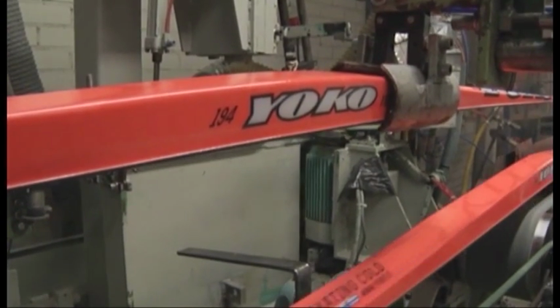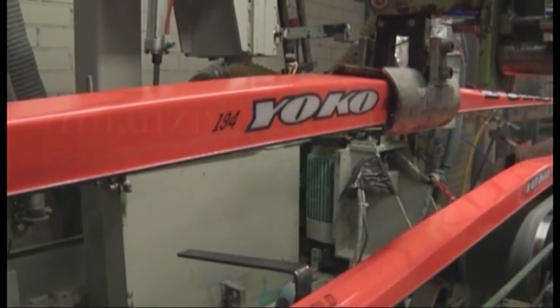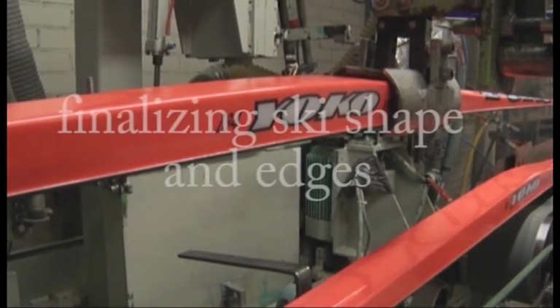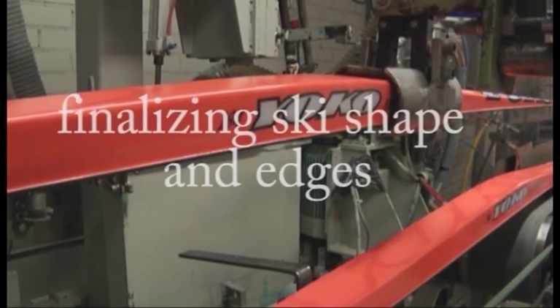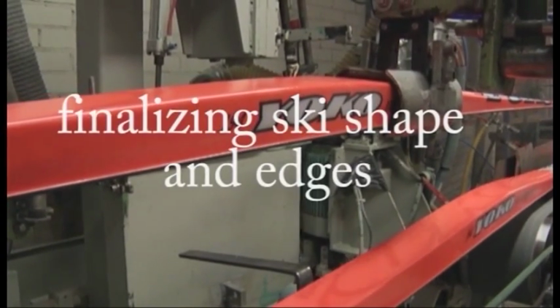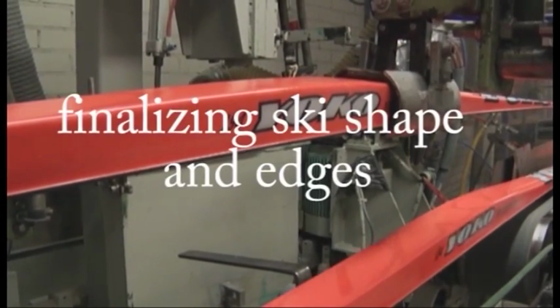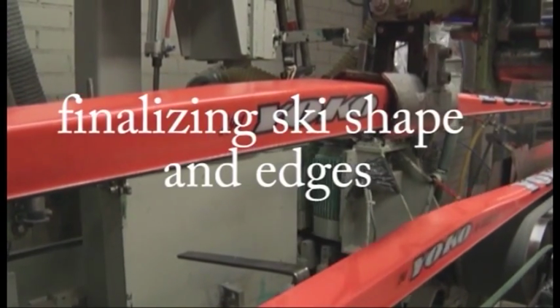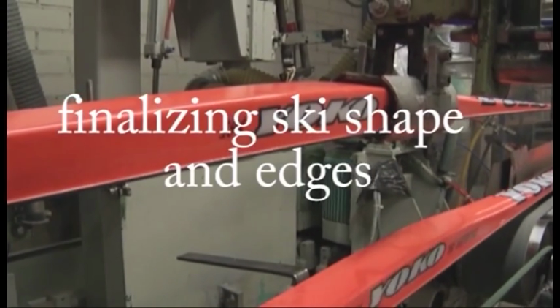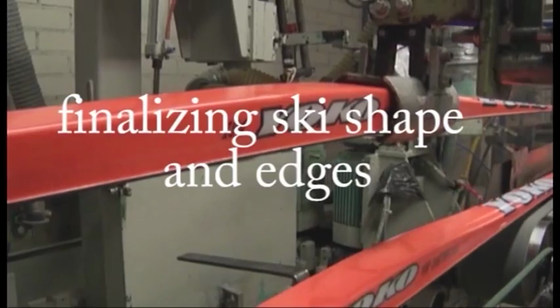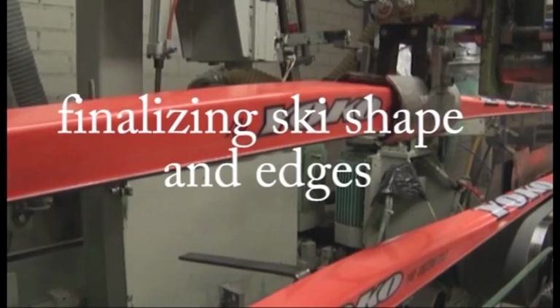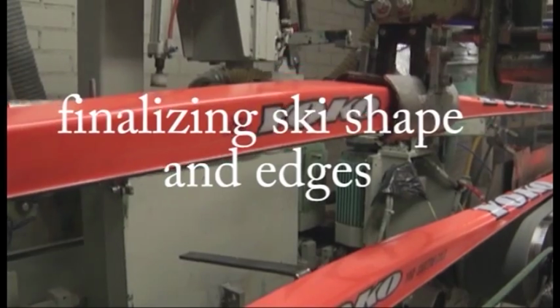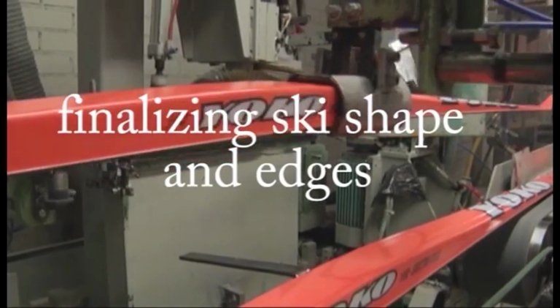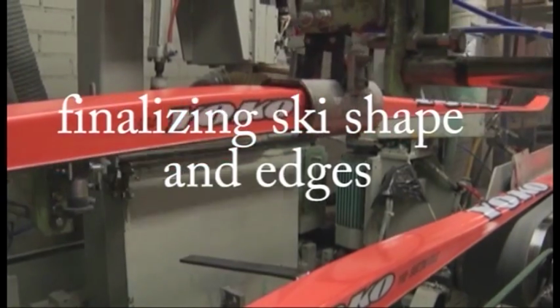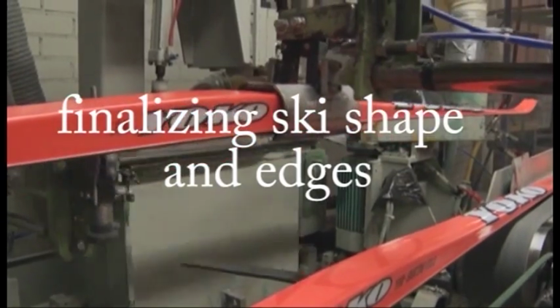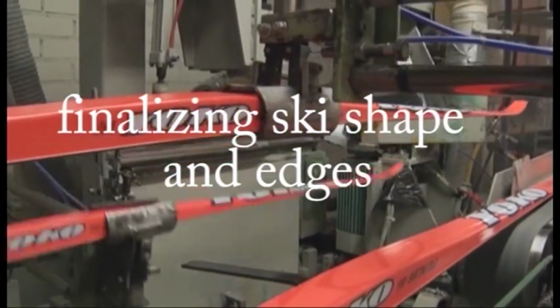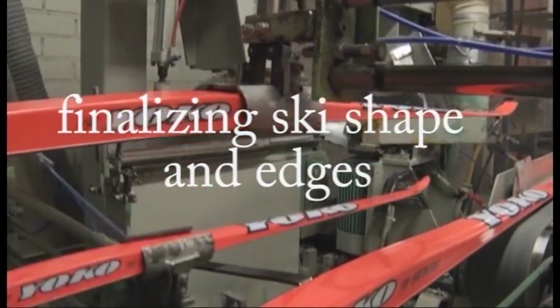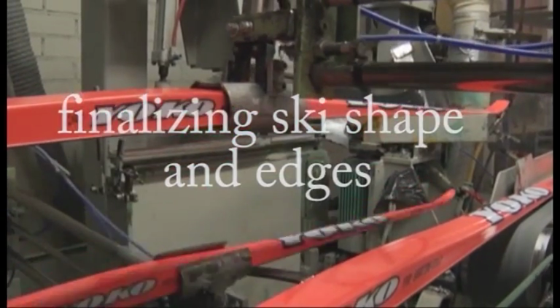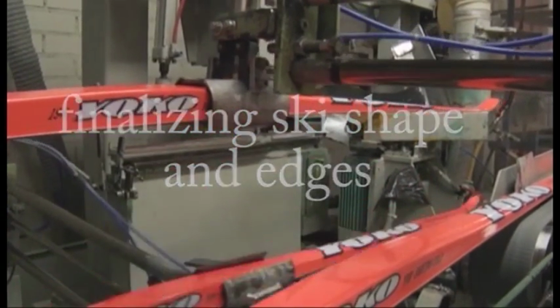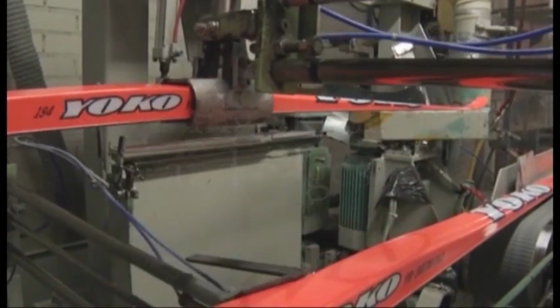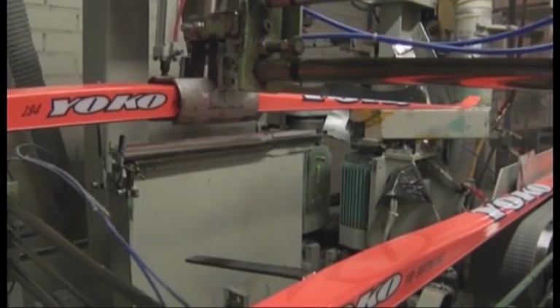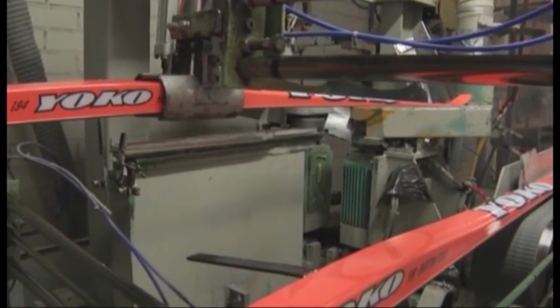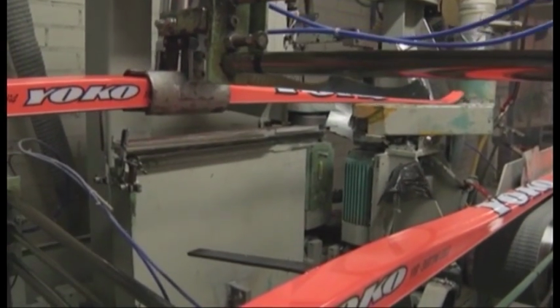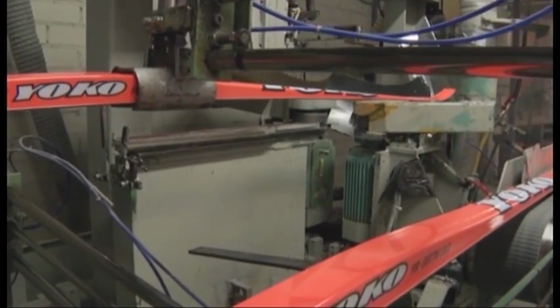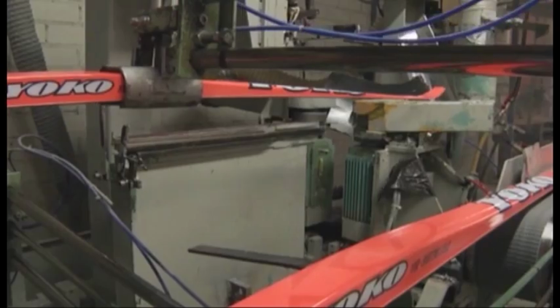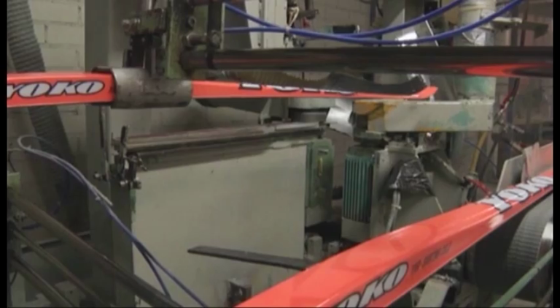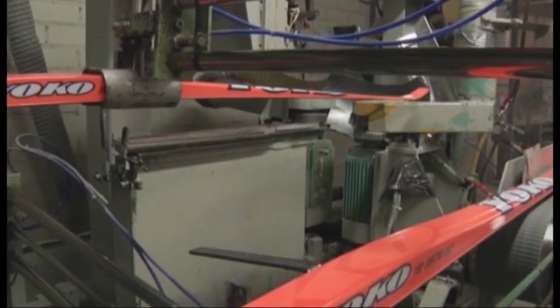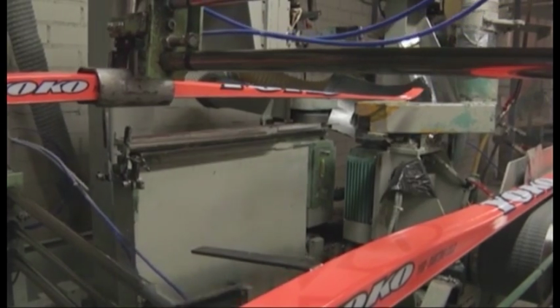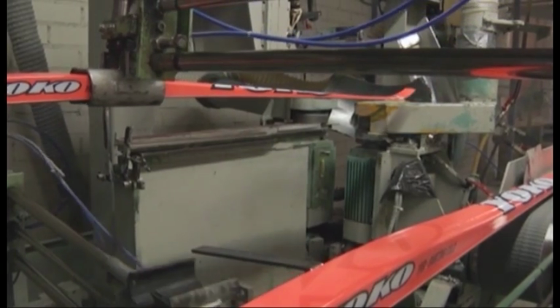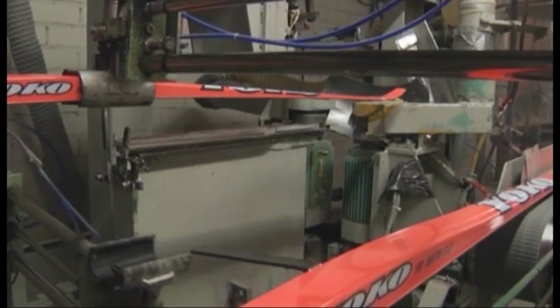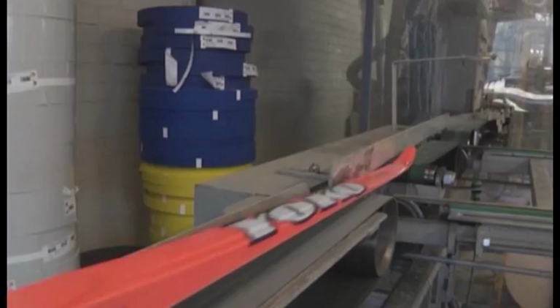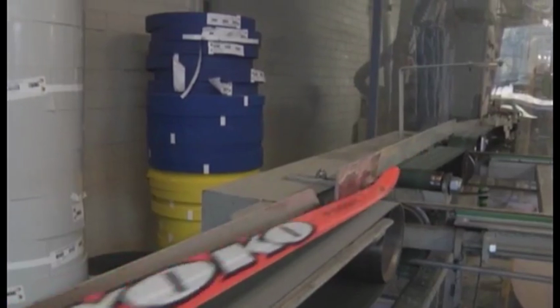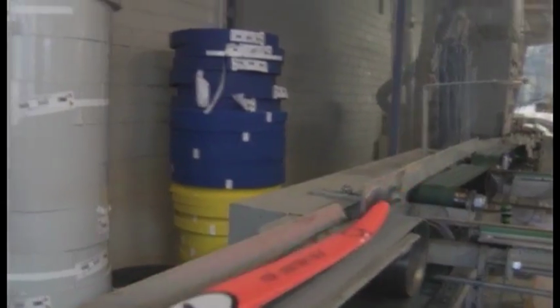After lamination and pressure cooking, skis are ready for the final phase of manufacturing, where the tip and tail parts are finalized and the base is printed.